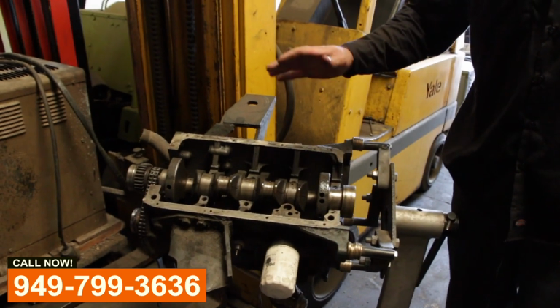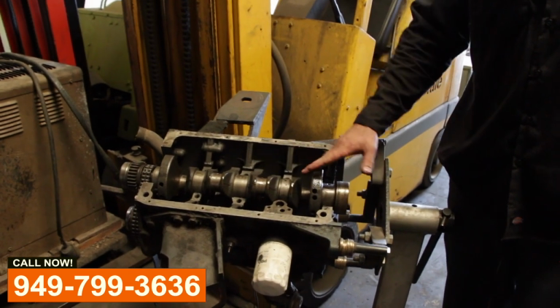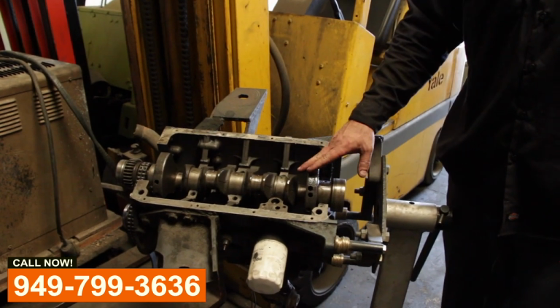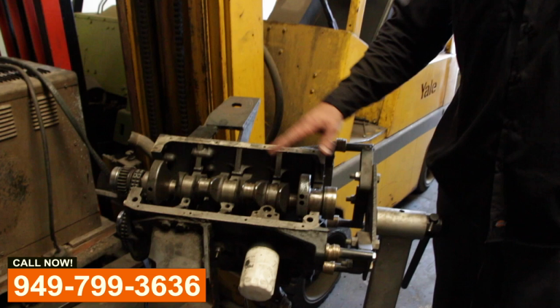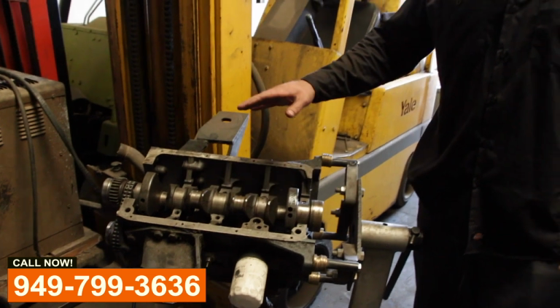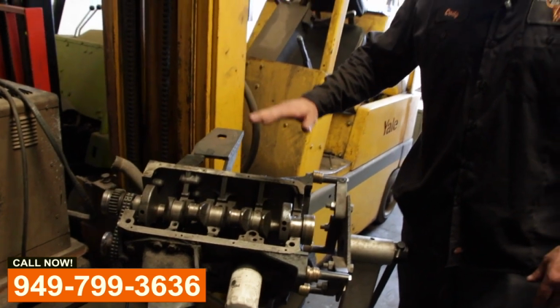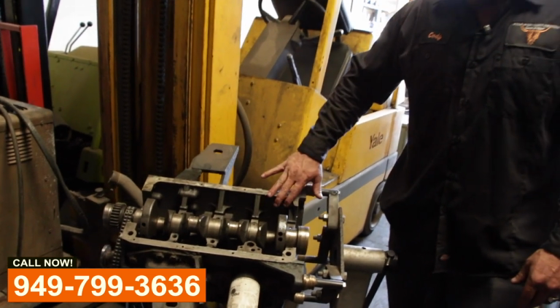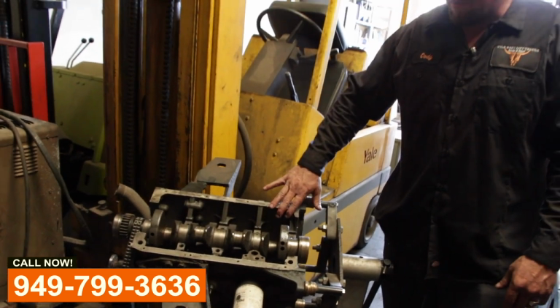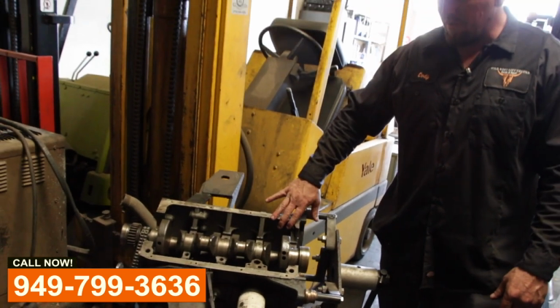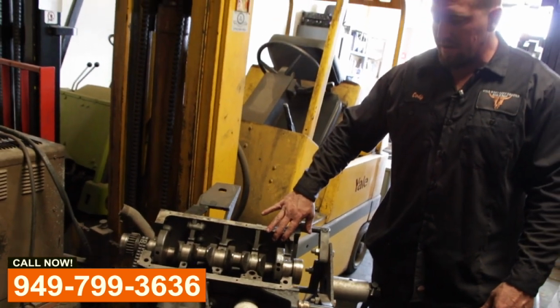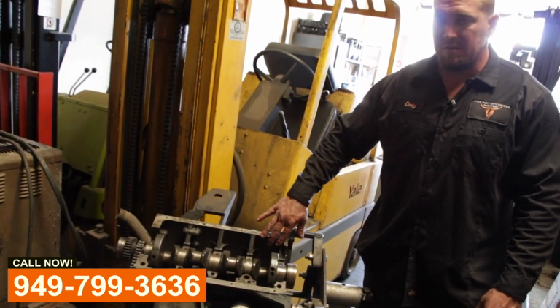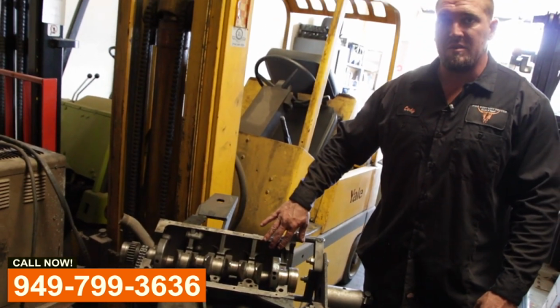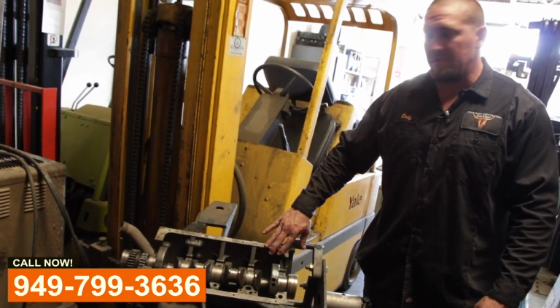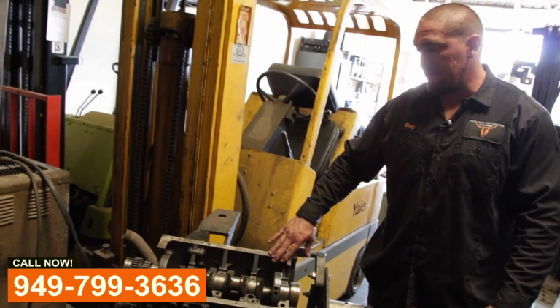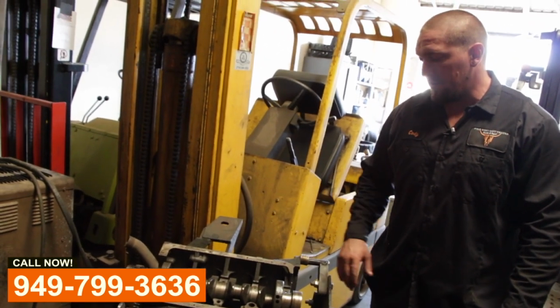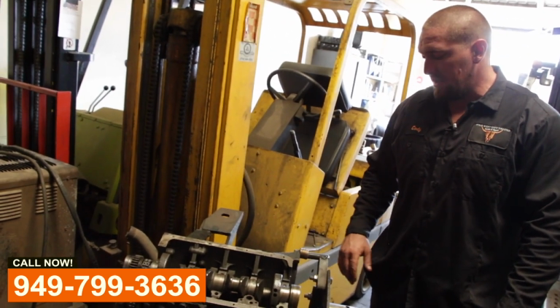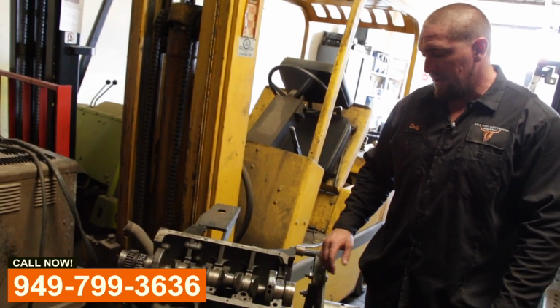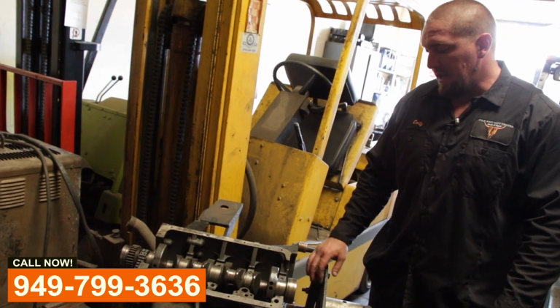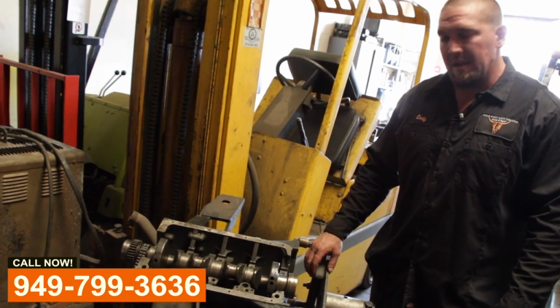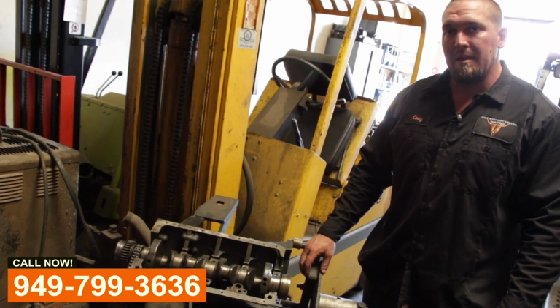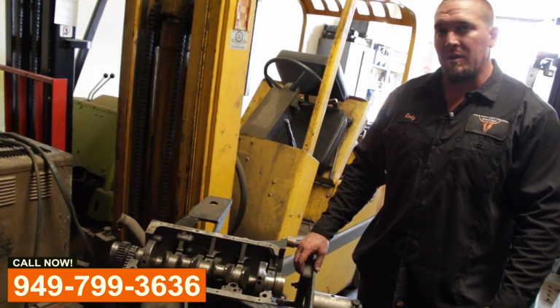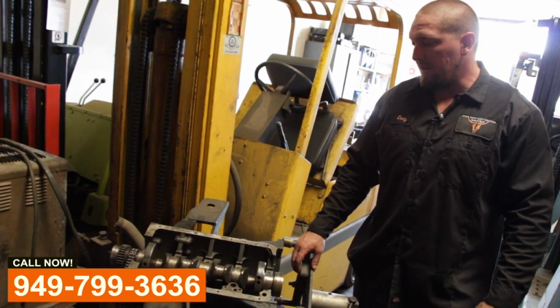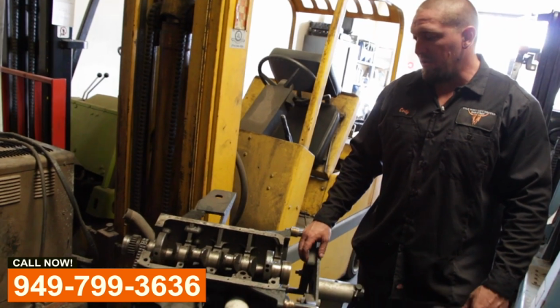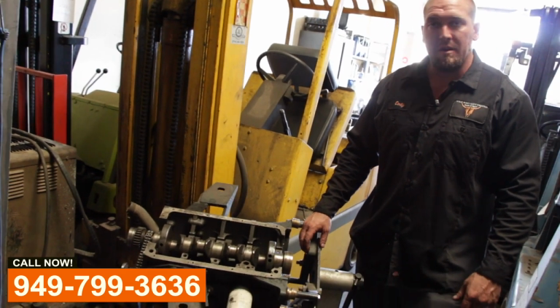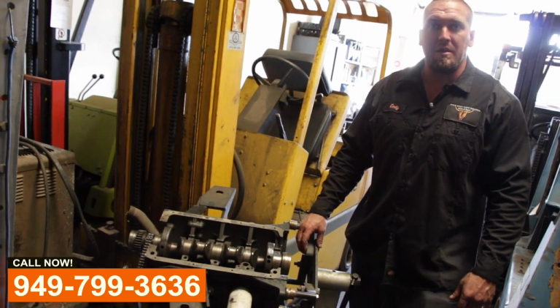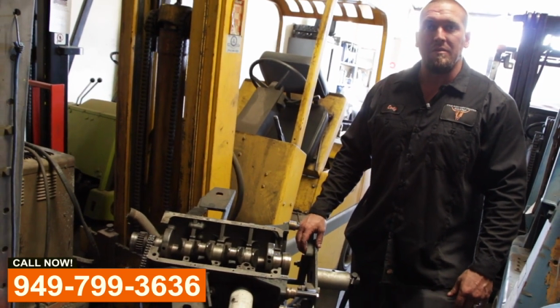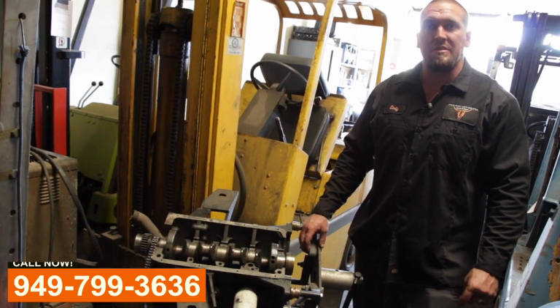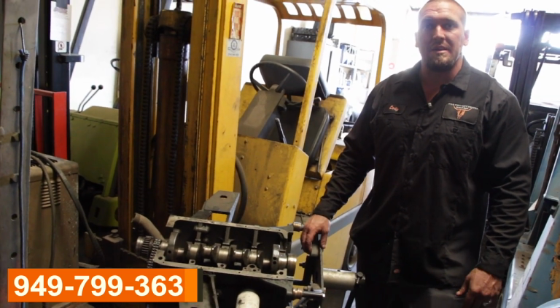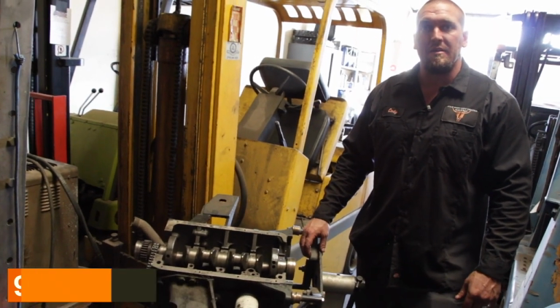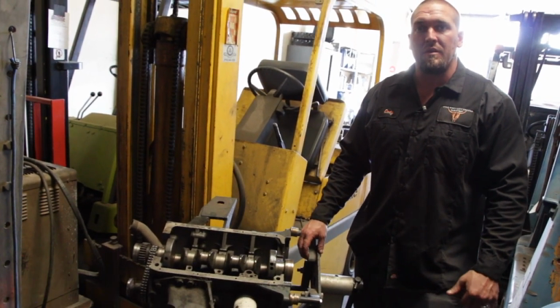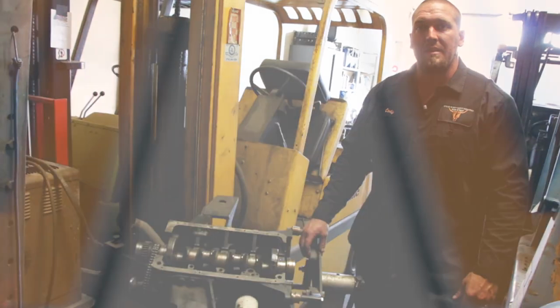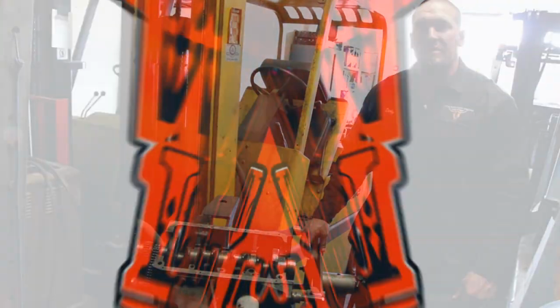We do everything from in-depth motor work to simple tune-ups and oil changes and anything in between. If you or anybody you know needs service like that on their forklift, give us a call.